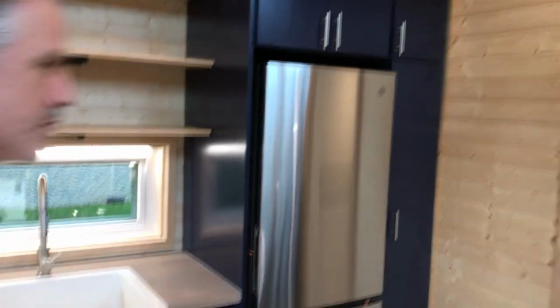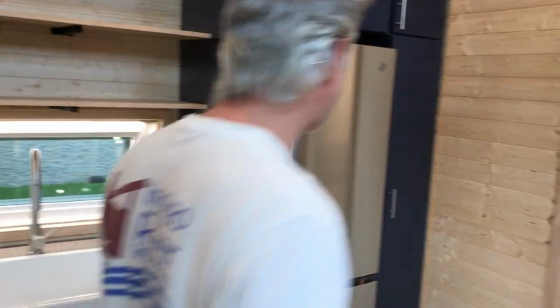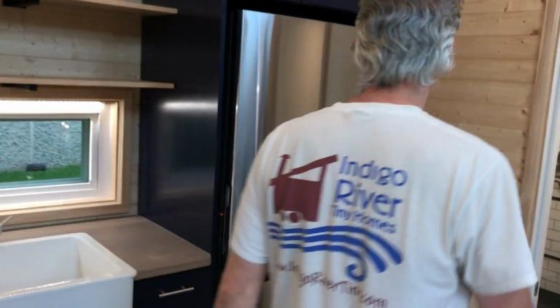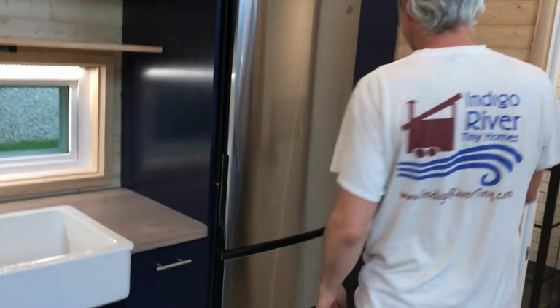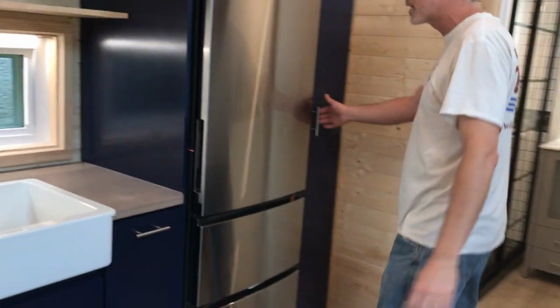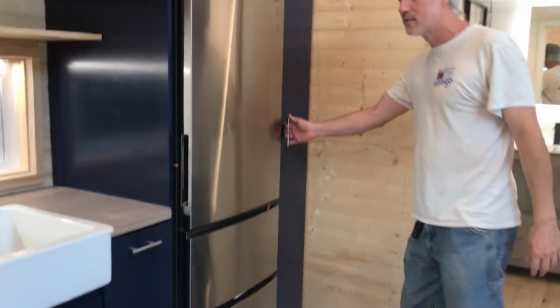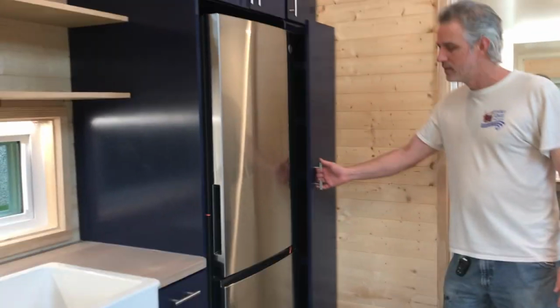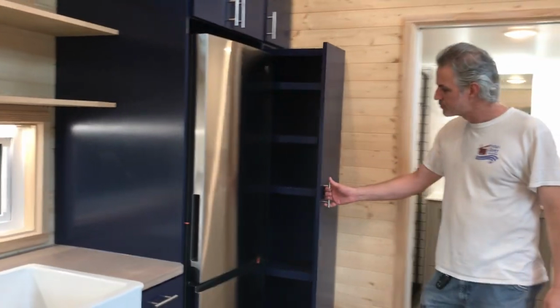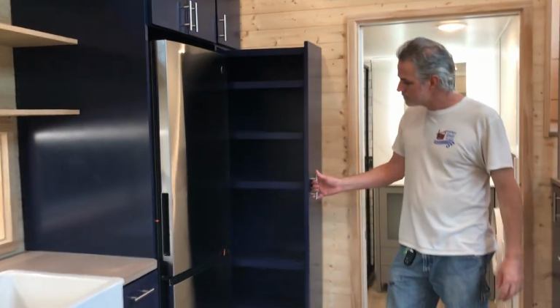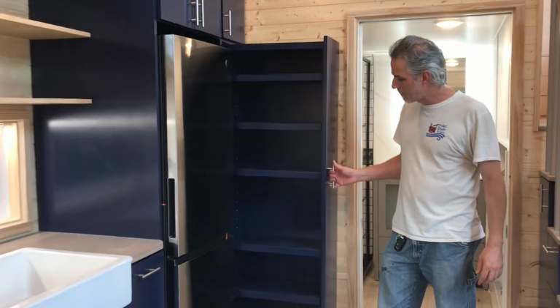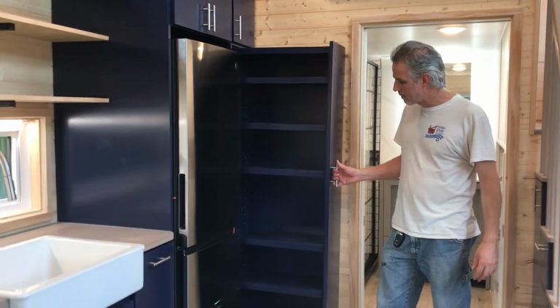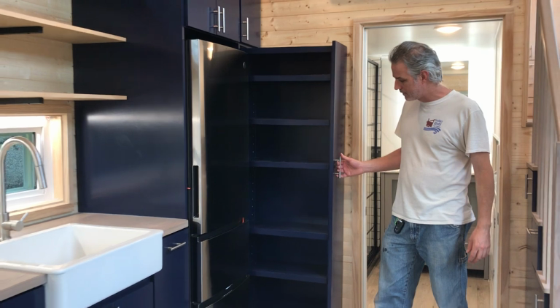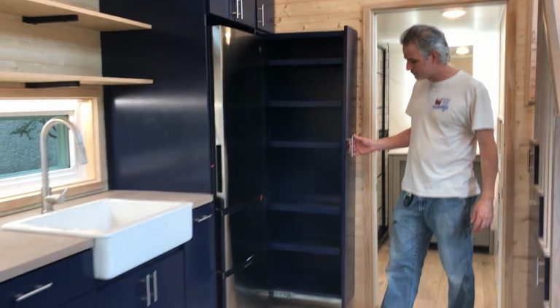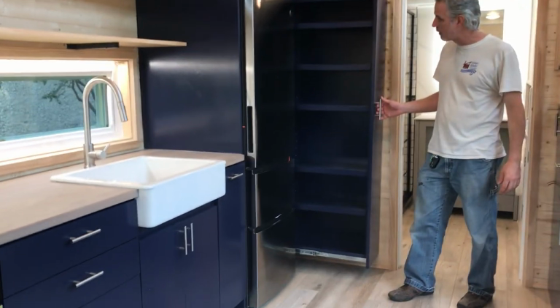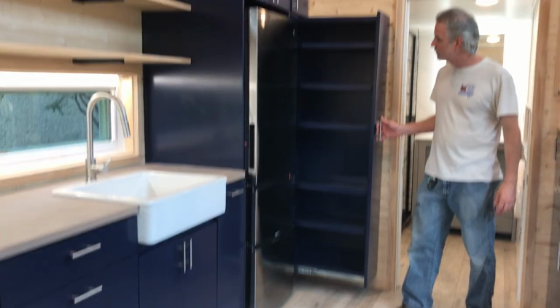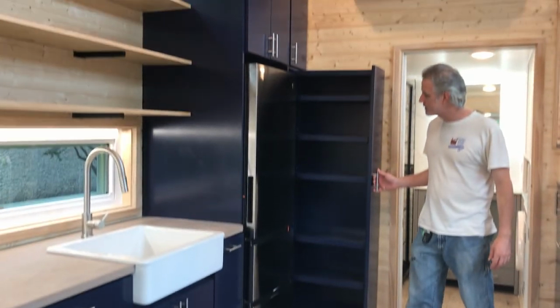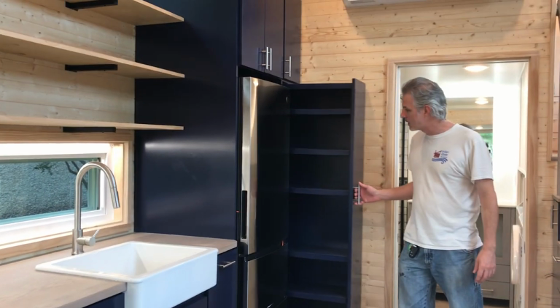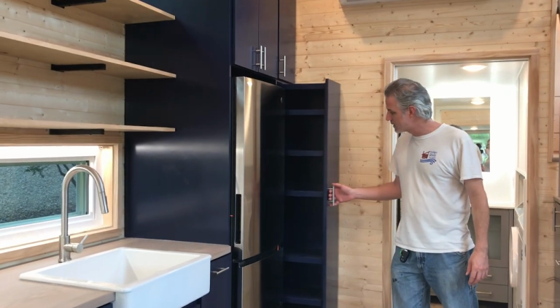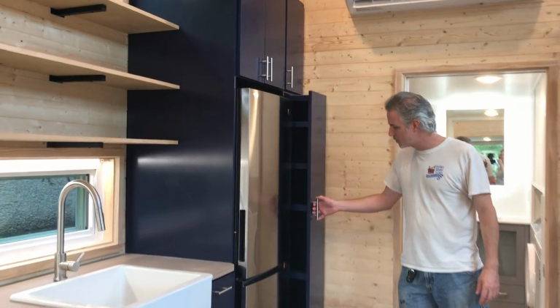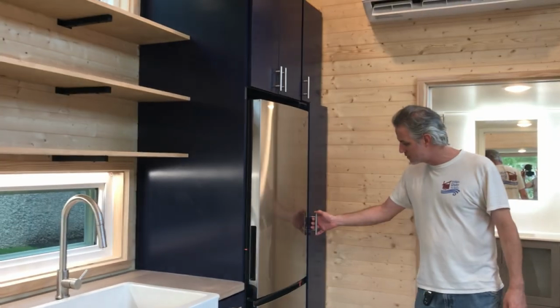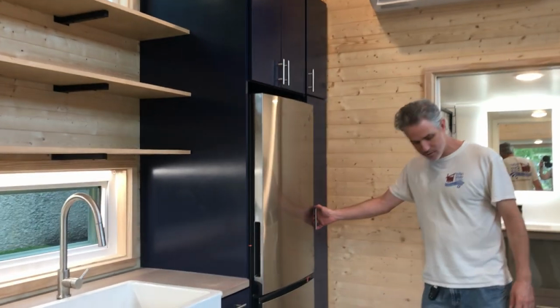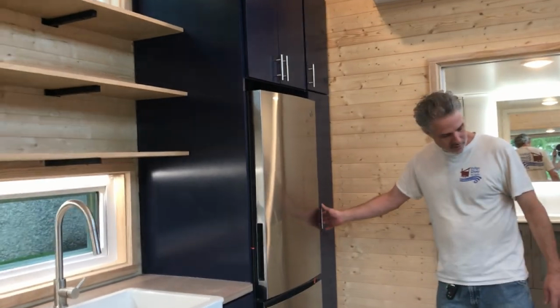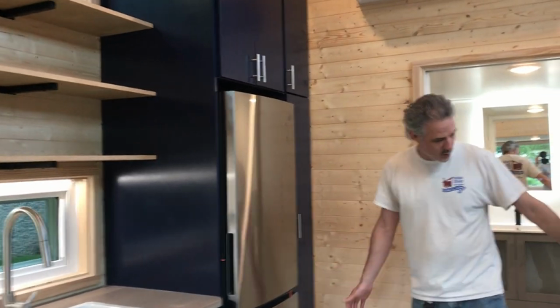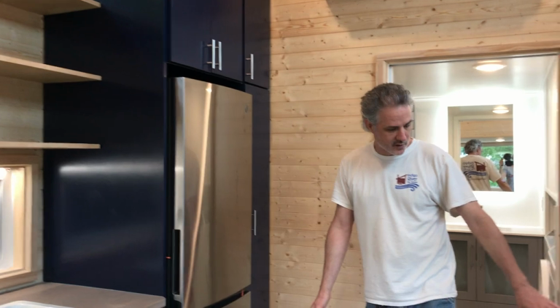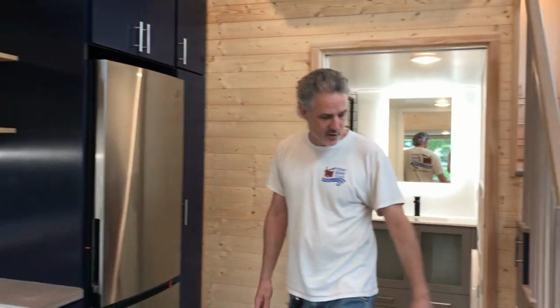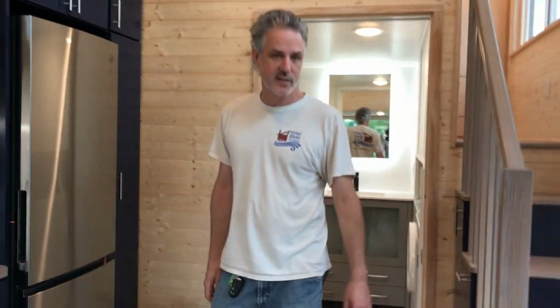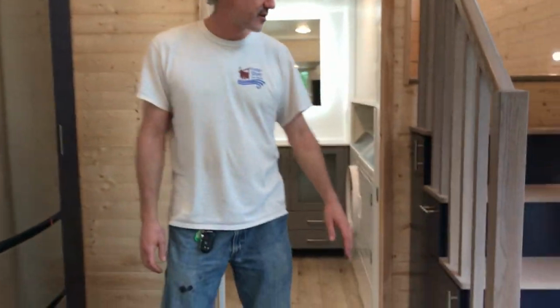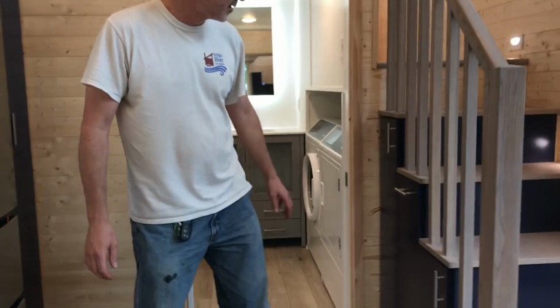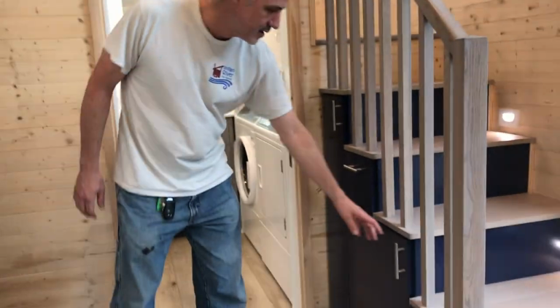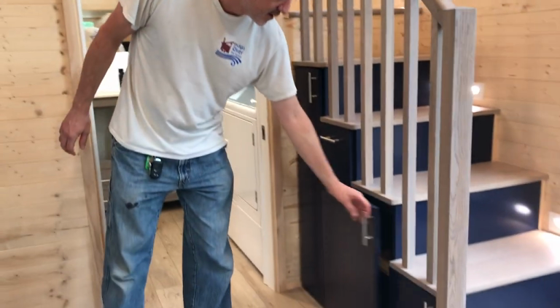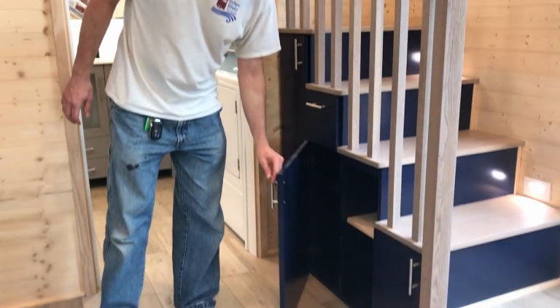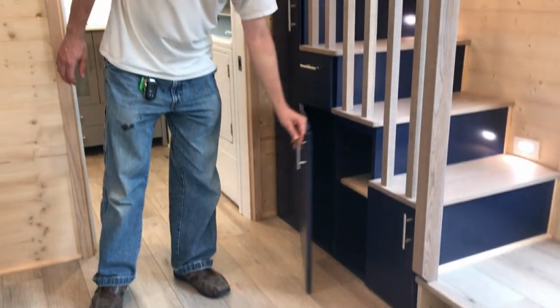Let's show the slide-off pantry because this is really nice. This is an upgrade you can get — the slide-off pantry next to the fridge. Of course we've got the storage underneath the stairs as usual.